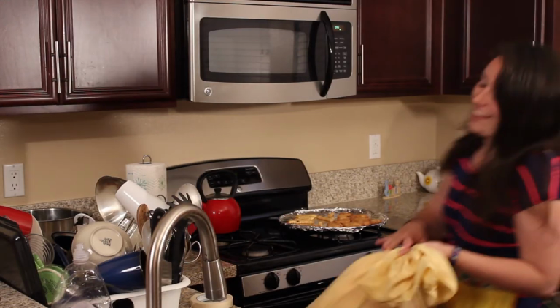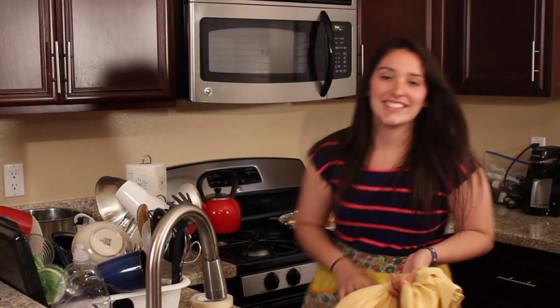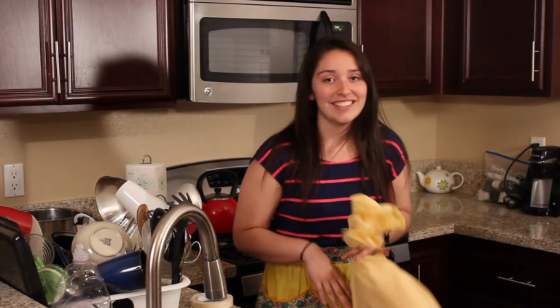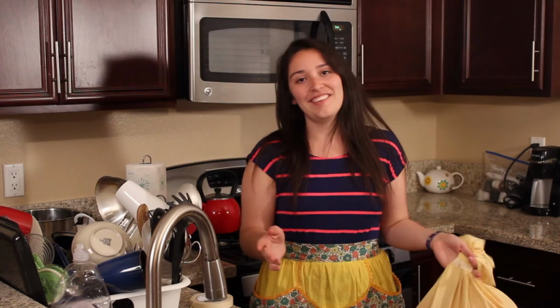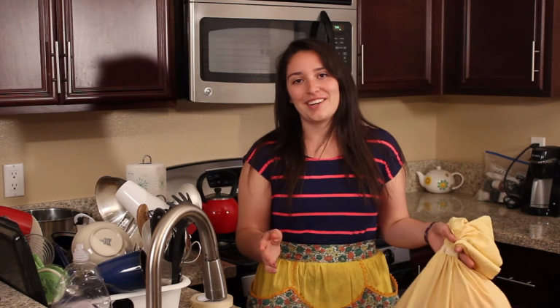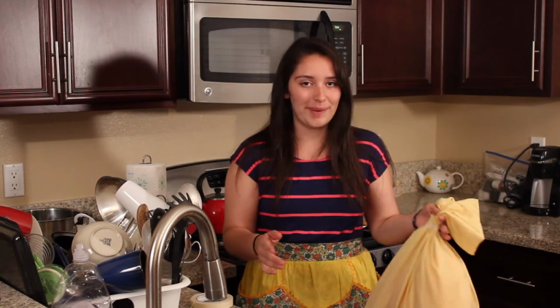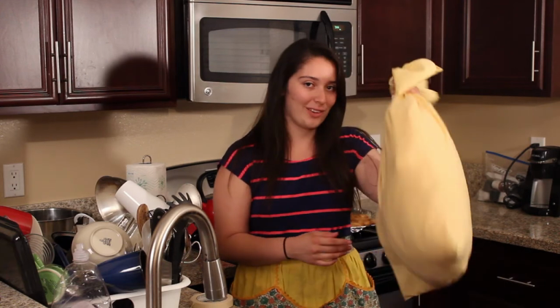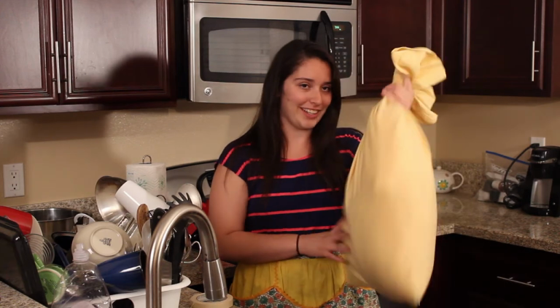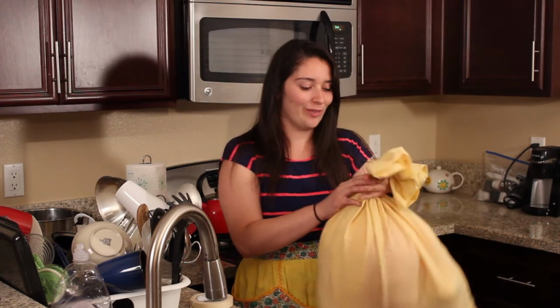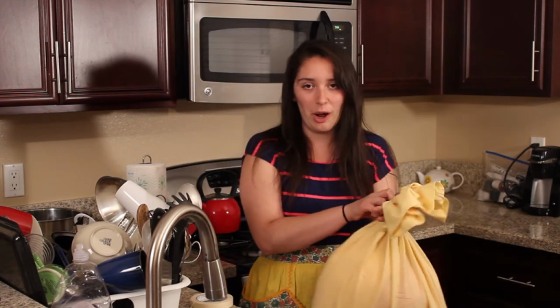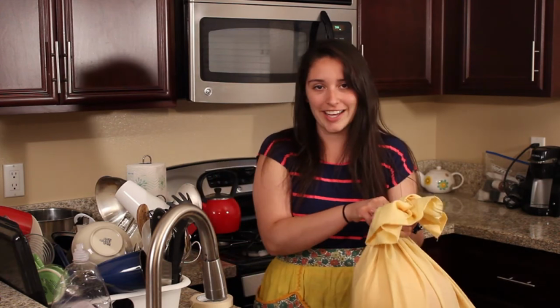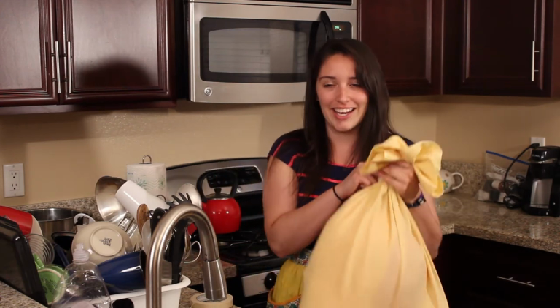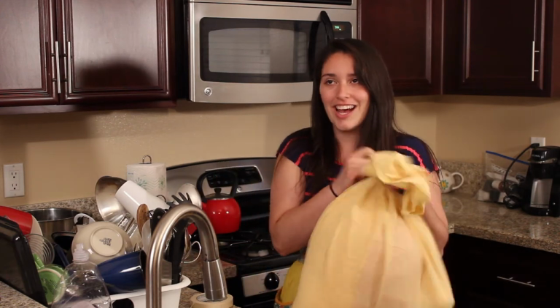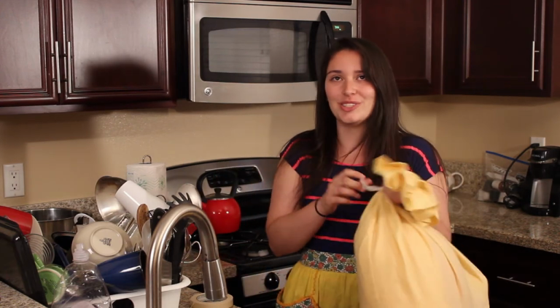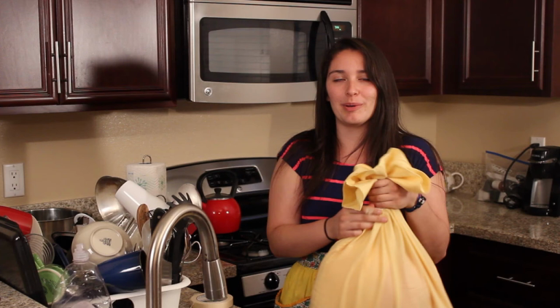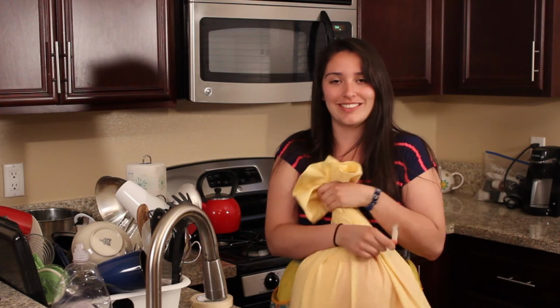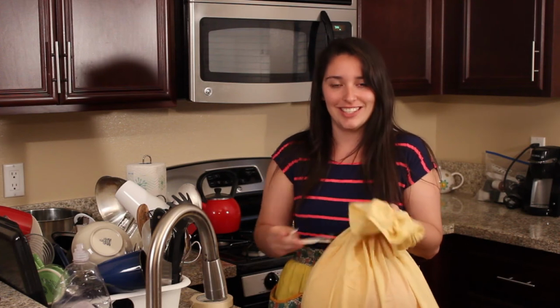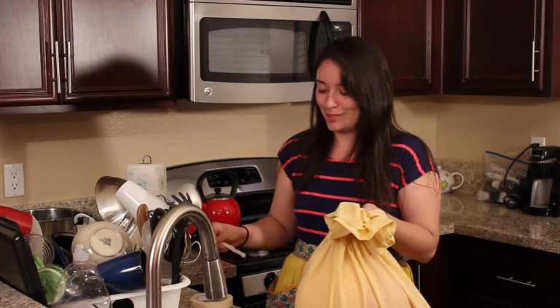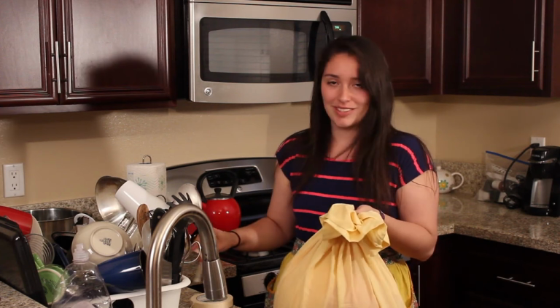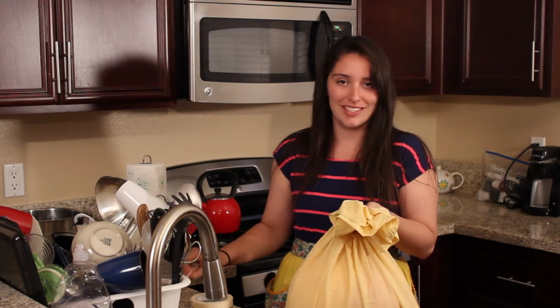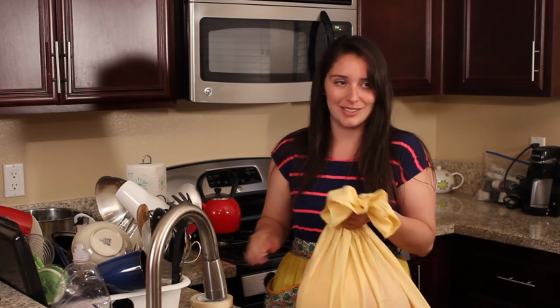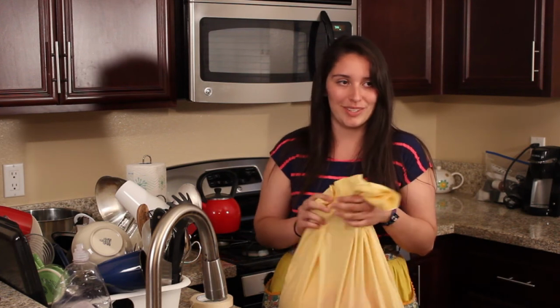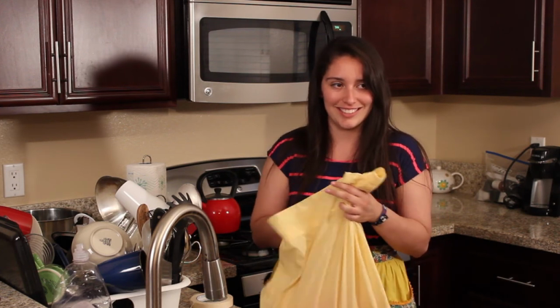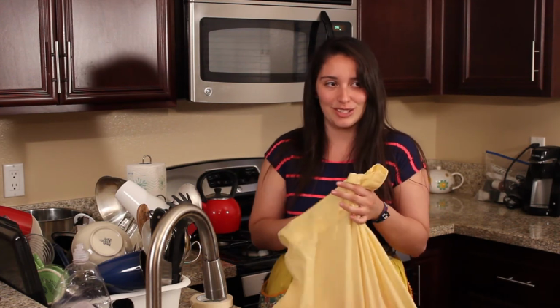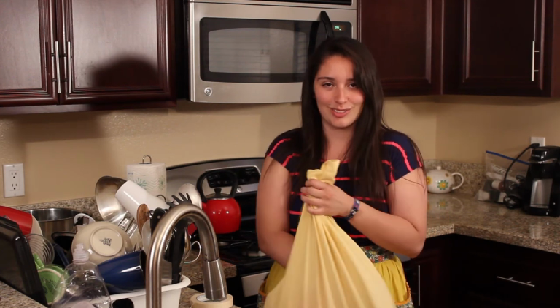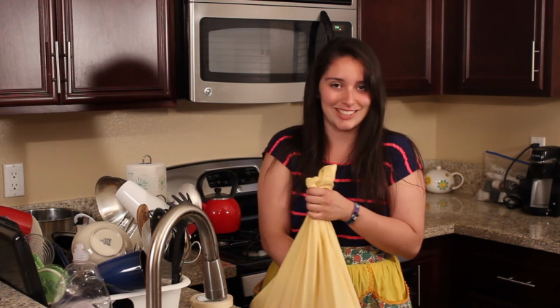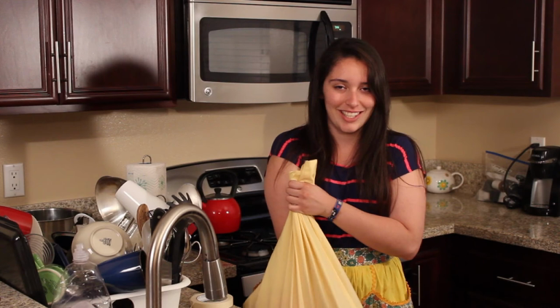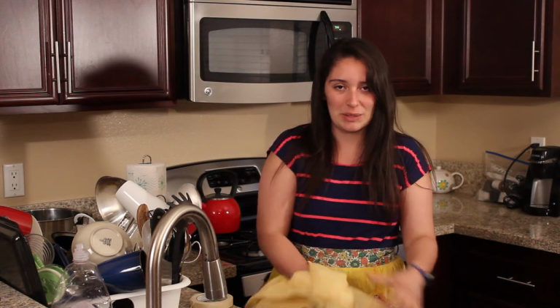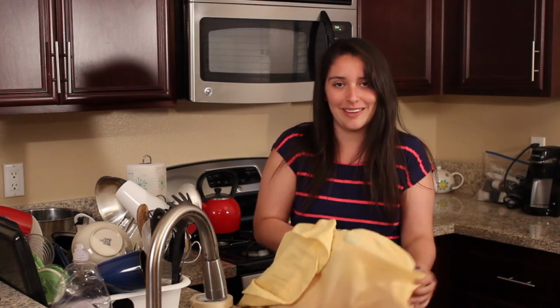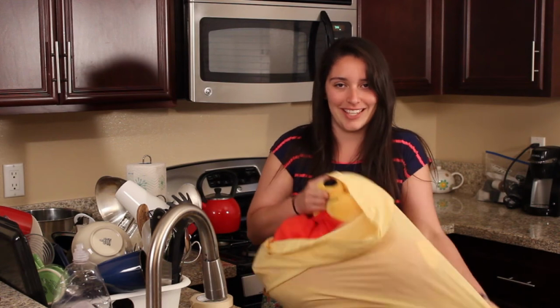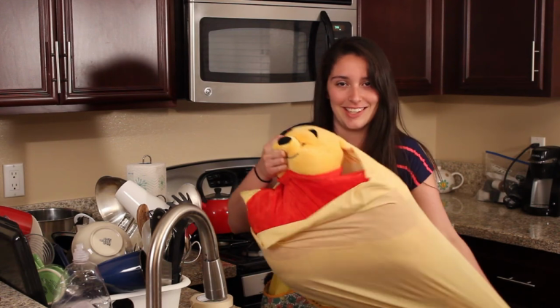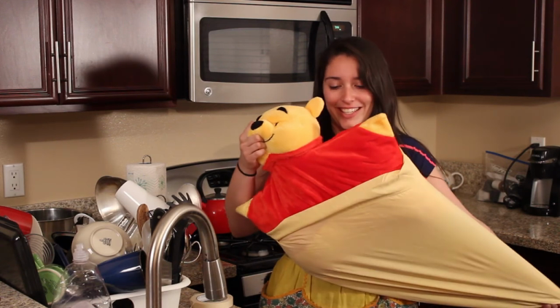All right, now we've got our pillow pet out of the dryer. We can open it and enjoy your pillow pet — it's a pillow, it's a pet, and you can sleep with it. It's durable and it's so cute and soft and cuddly.